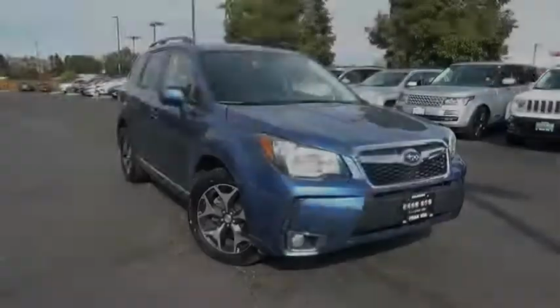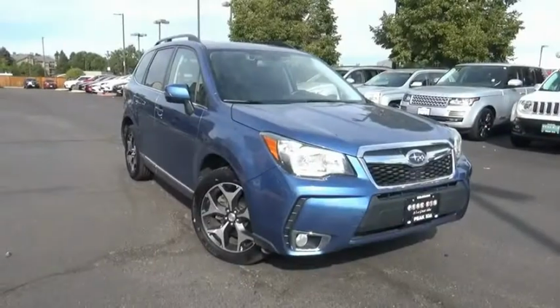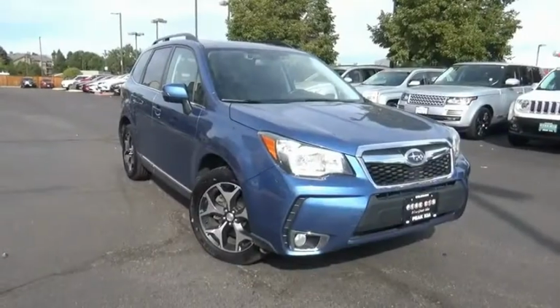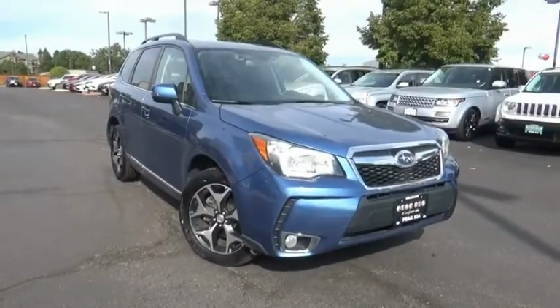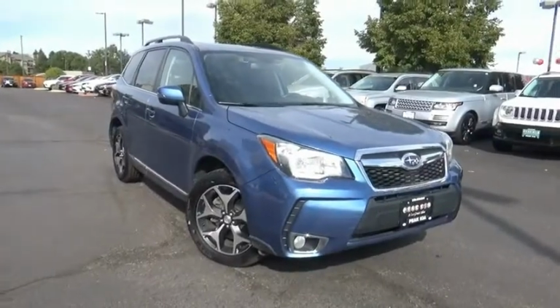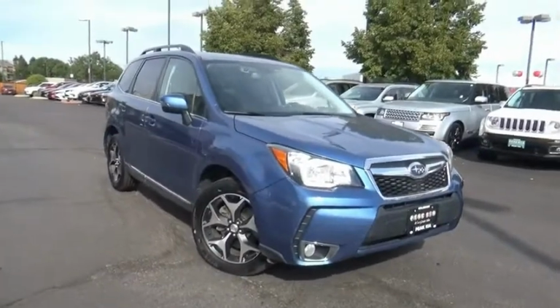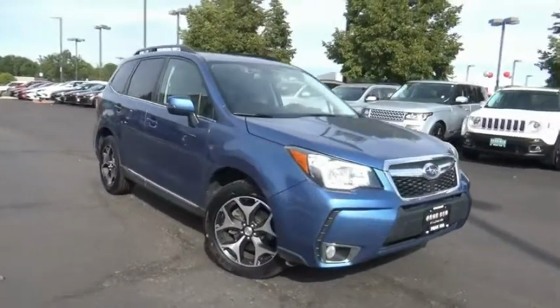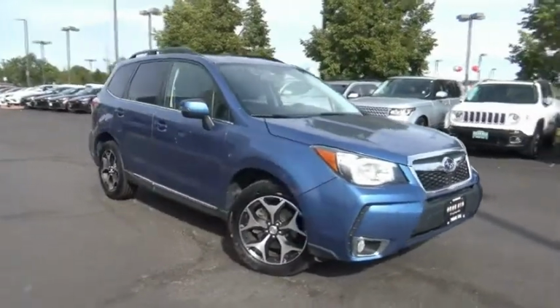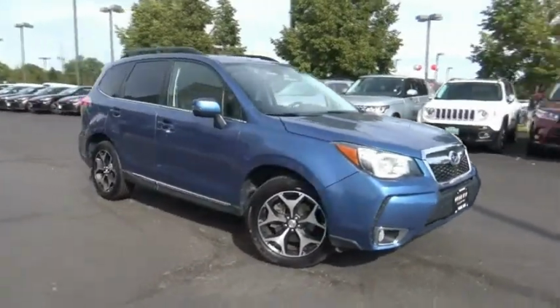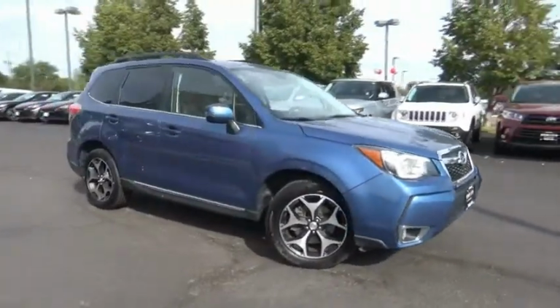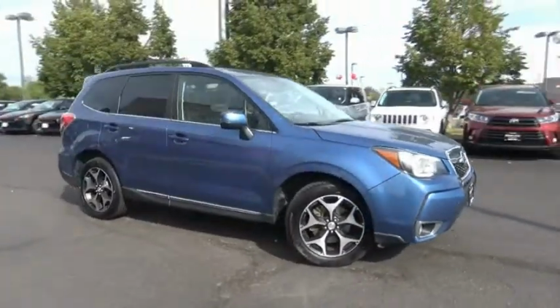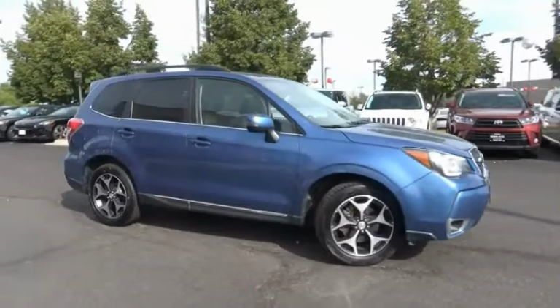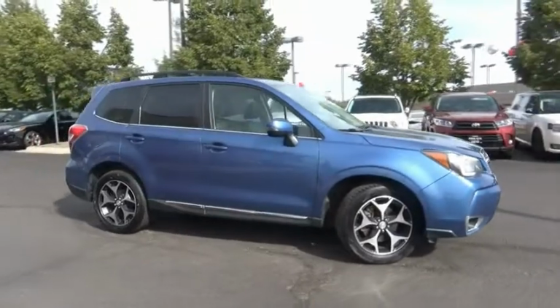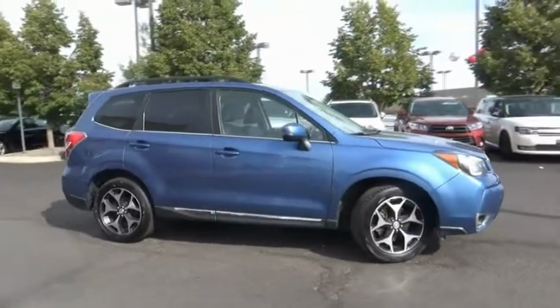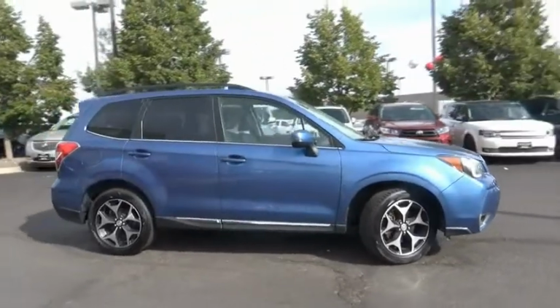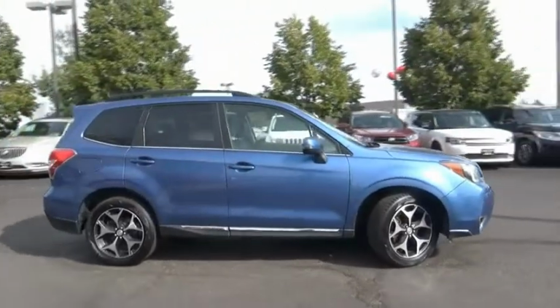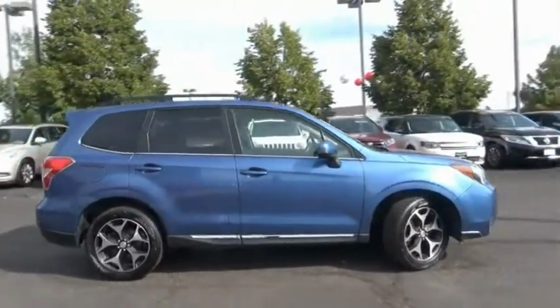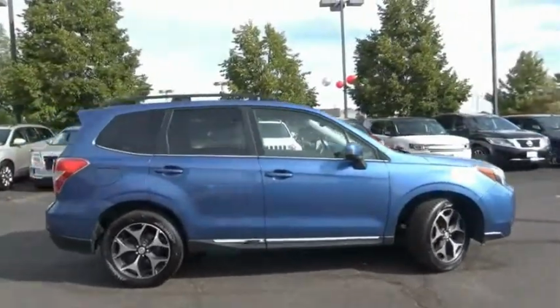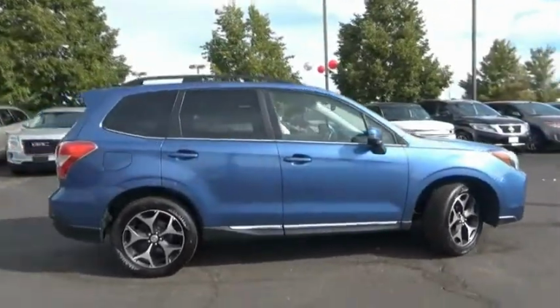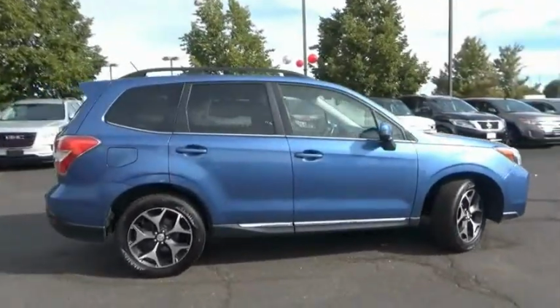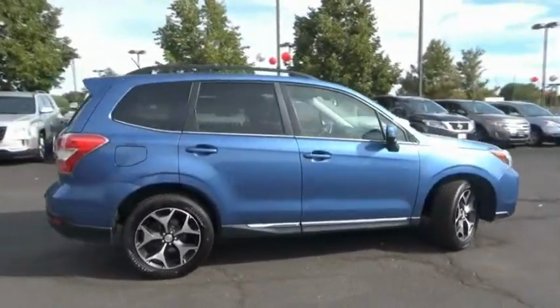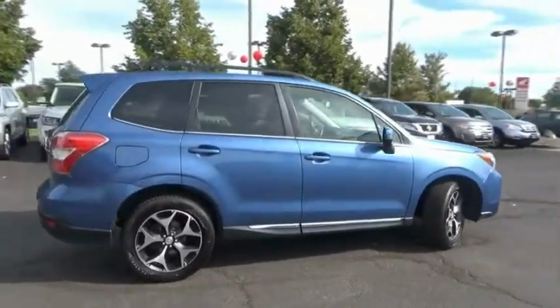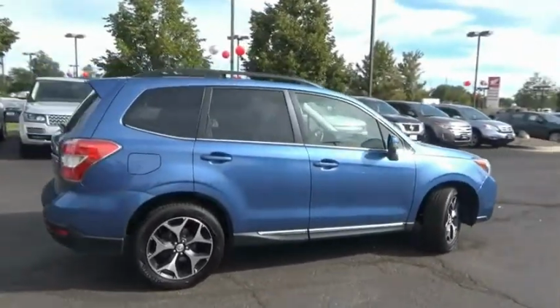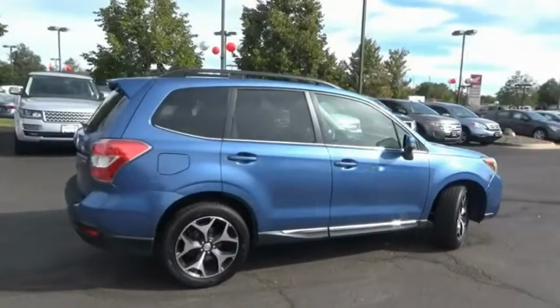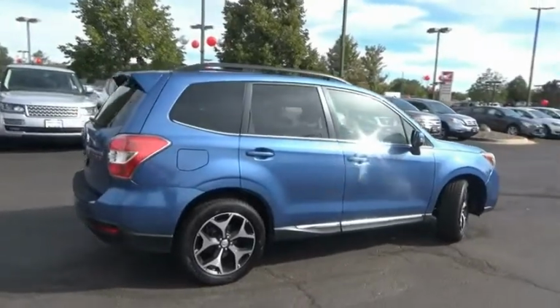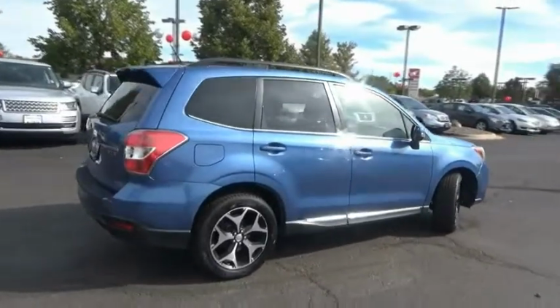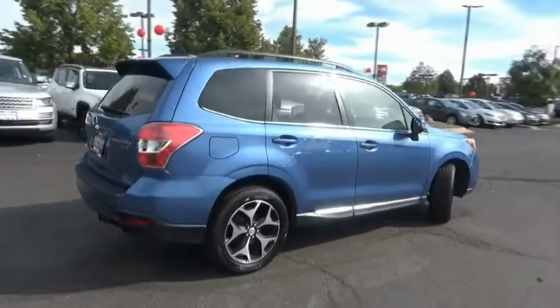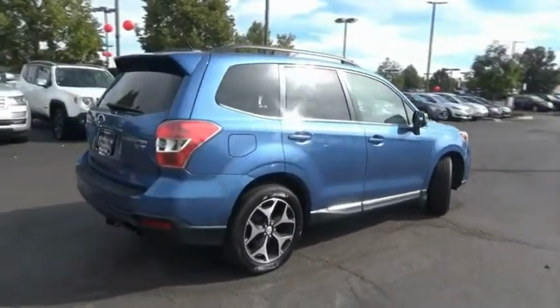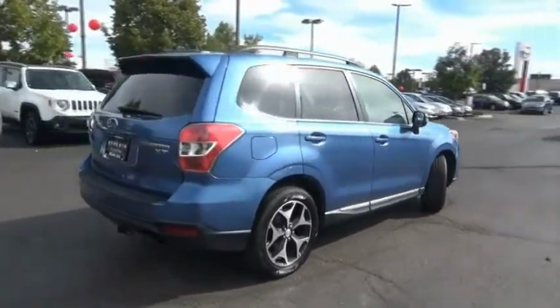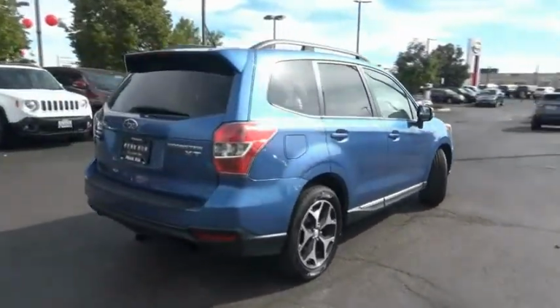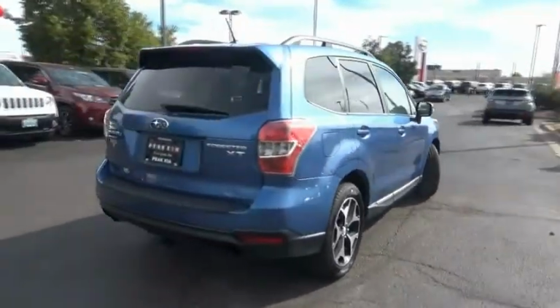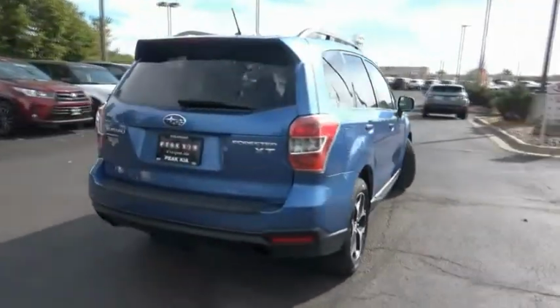Make a great choice today with the 2015 Forester. The Subaru Forester is a sensible, practical, and affordable vehicle. It has an impressive, comfortable ride and handles well. This vehicle has less than 100,000 miles.